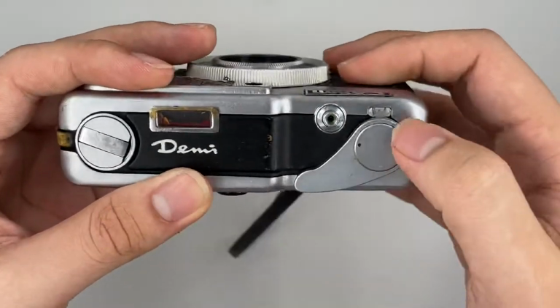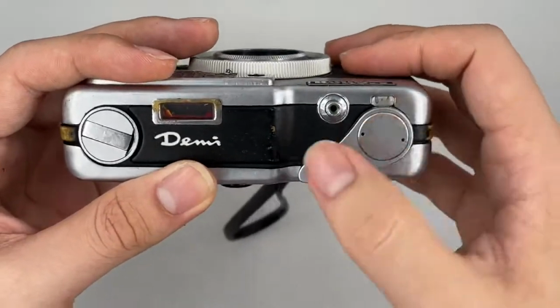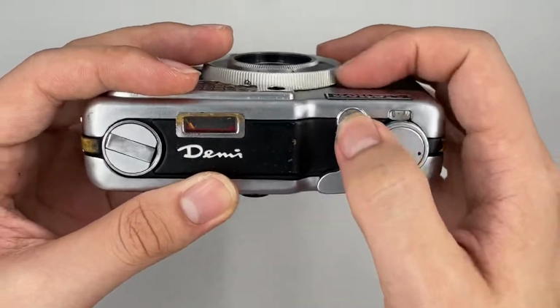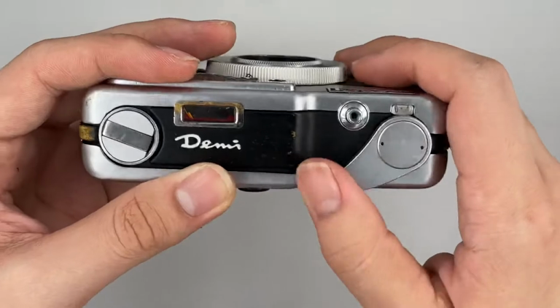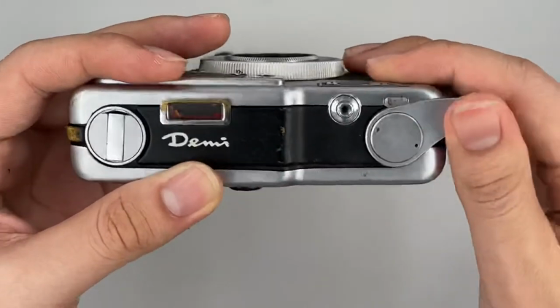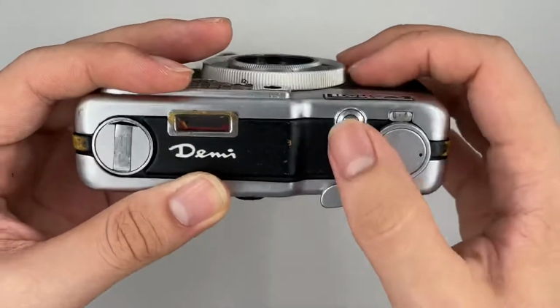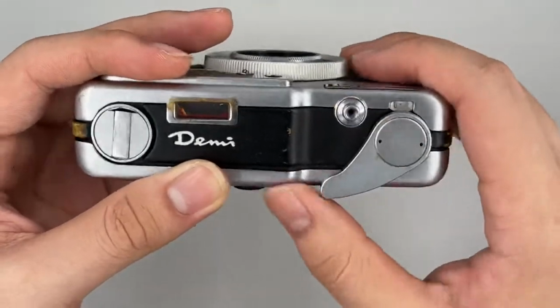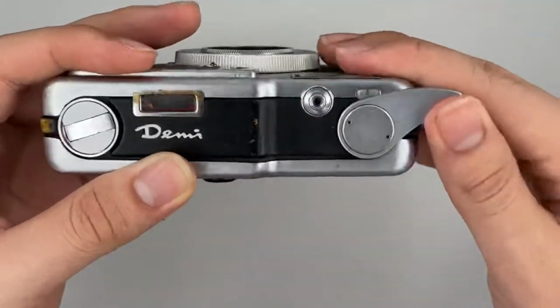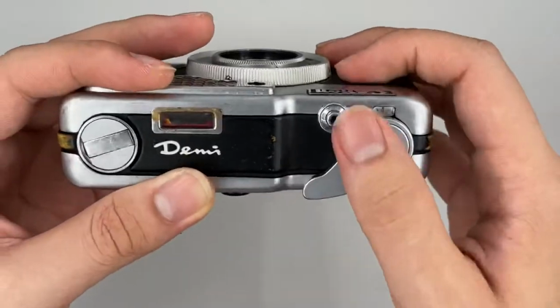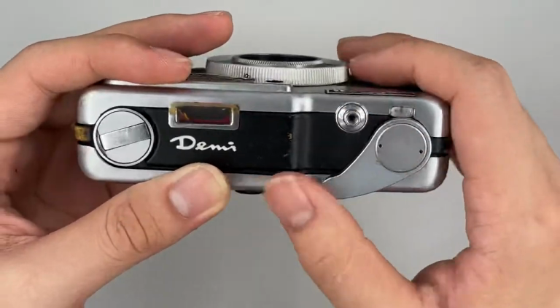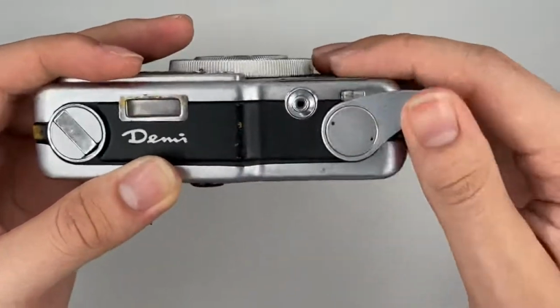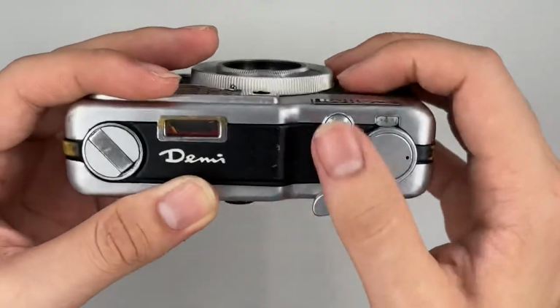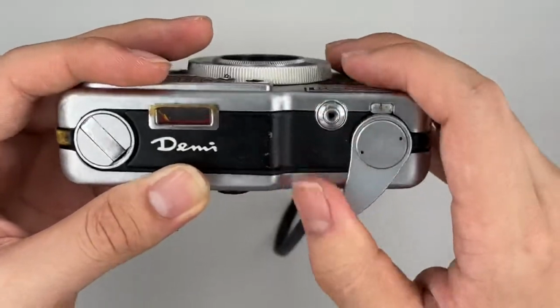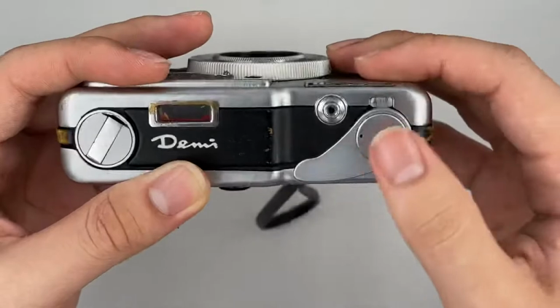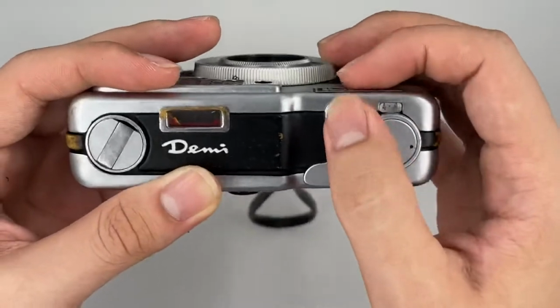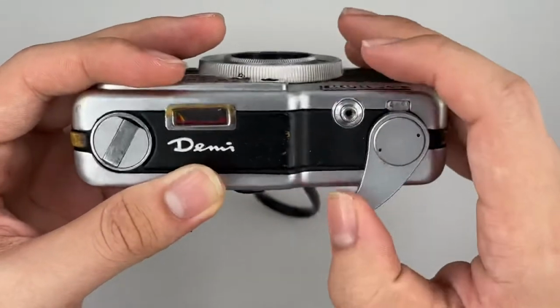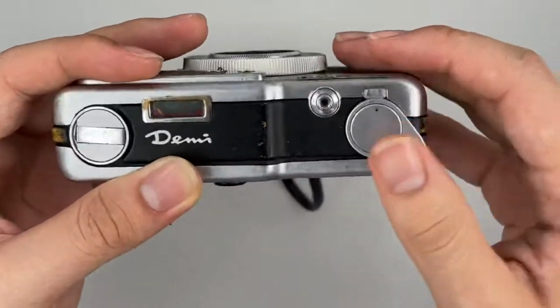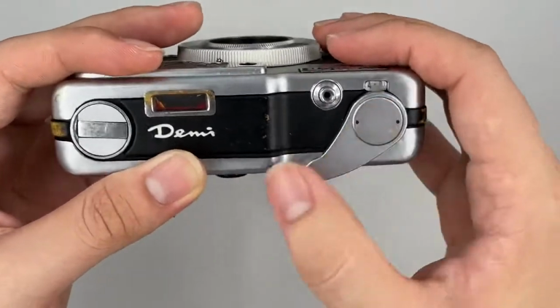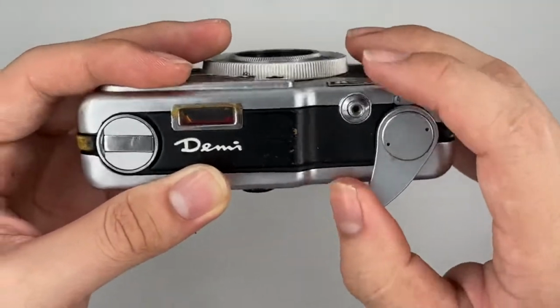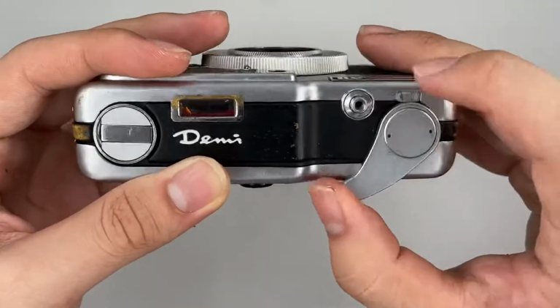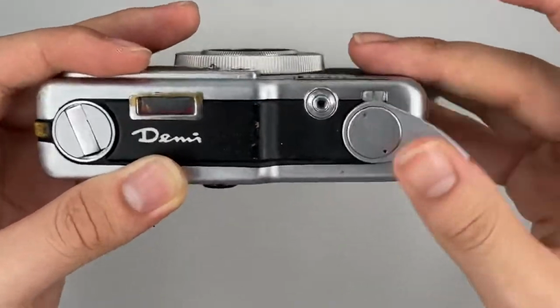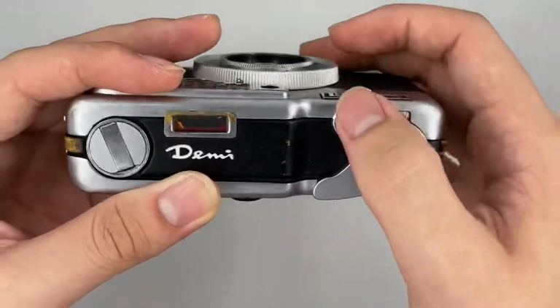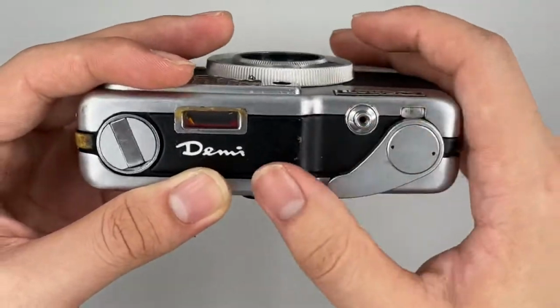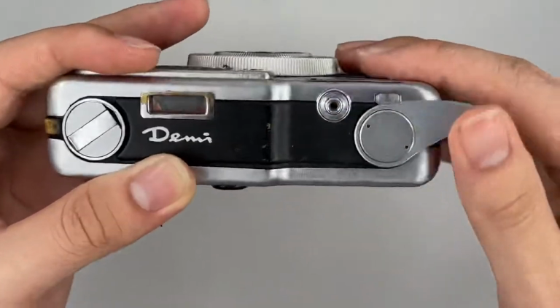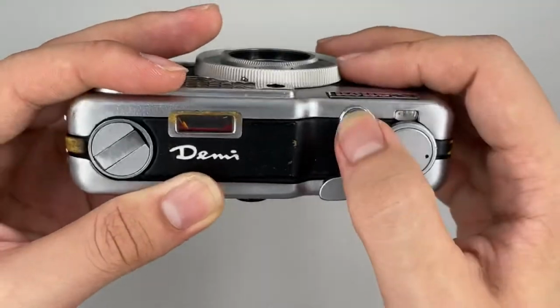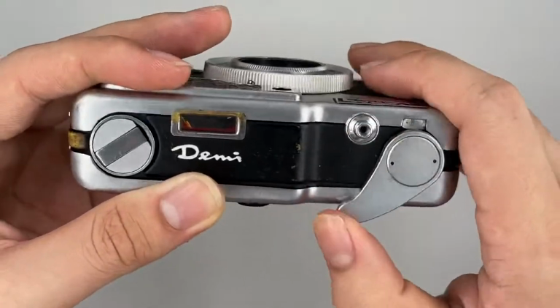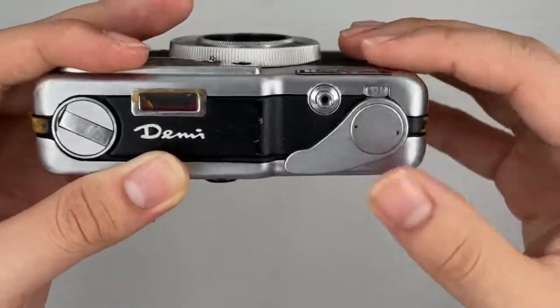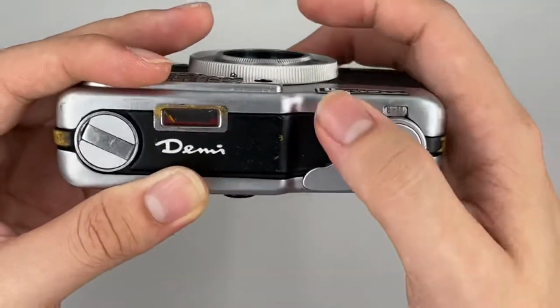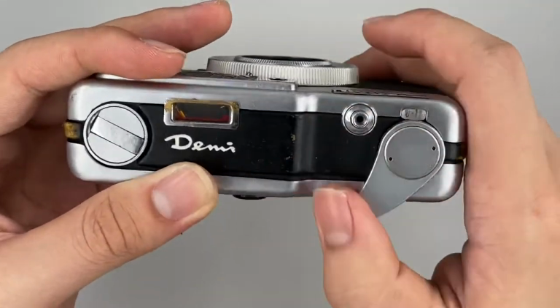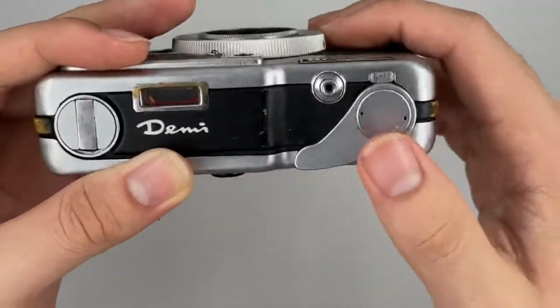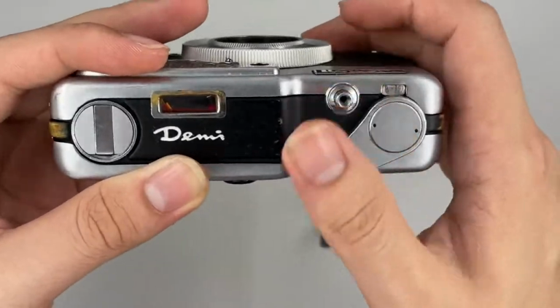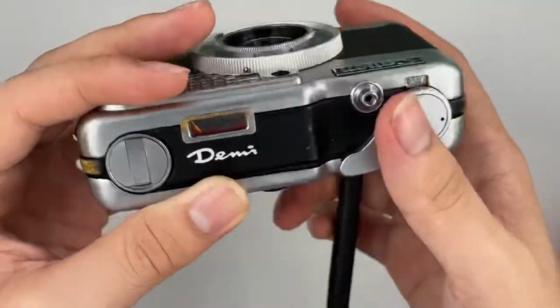And here is the frame counter — it tells you which exposure you are at: 6, 8, 10, and so on.